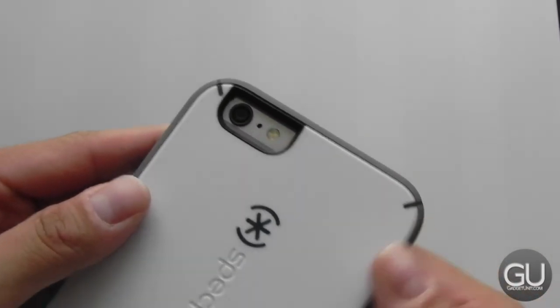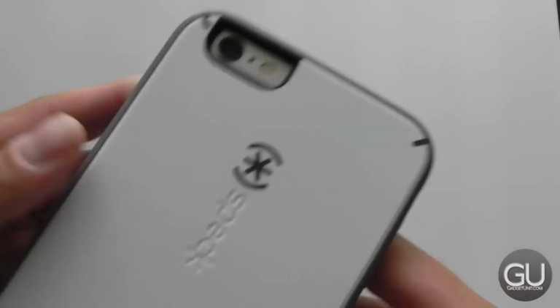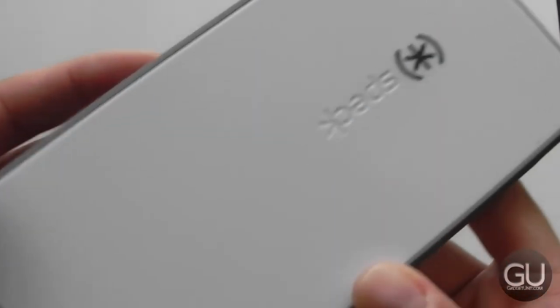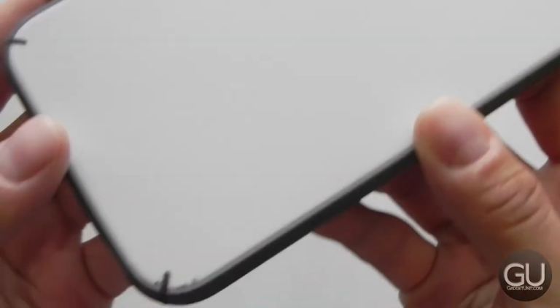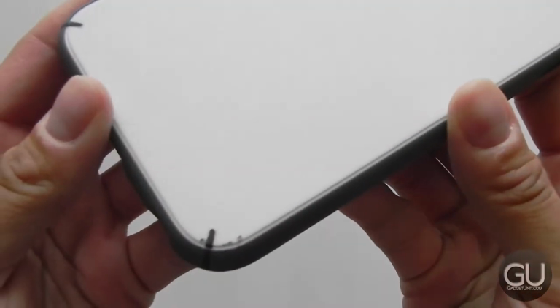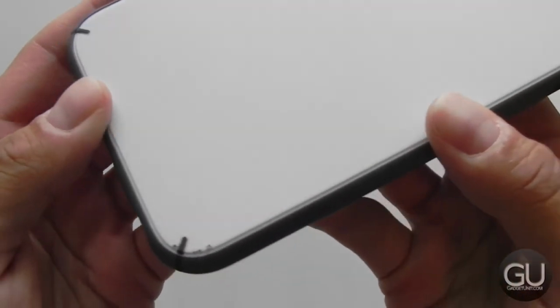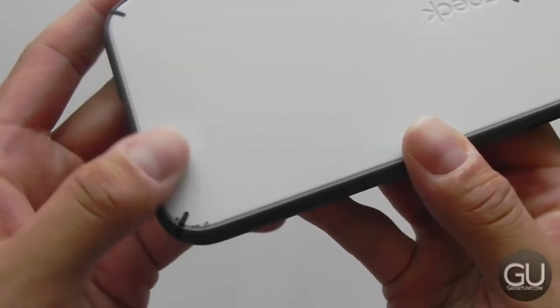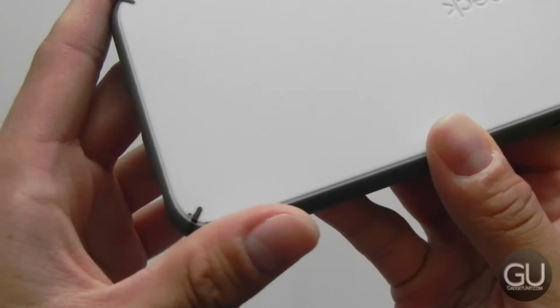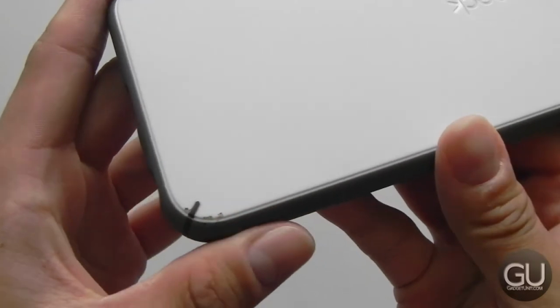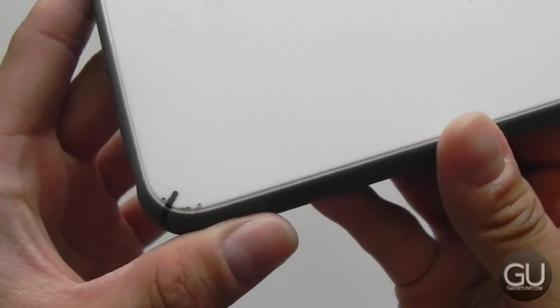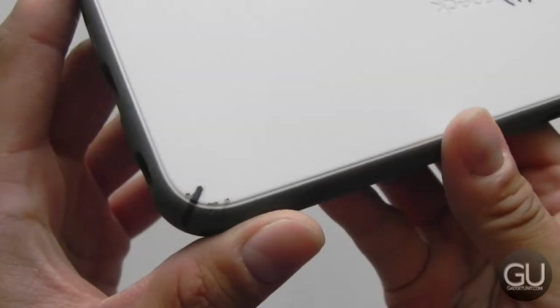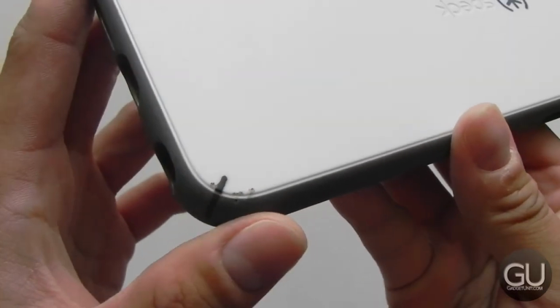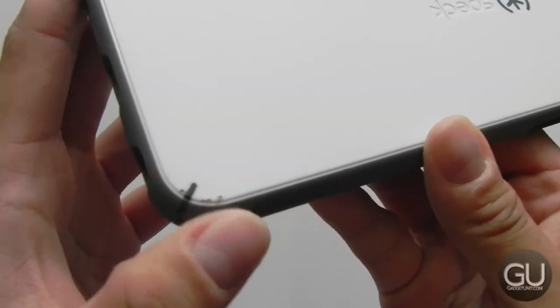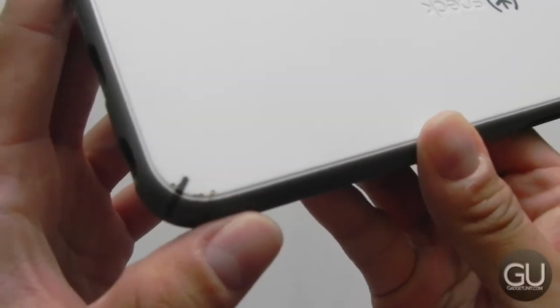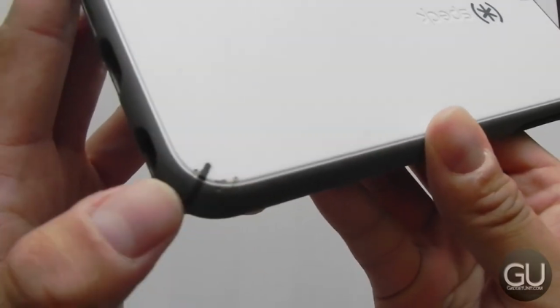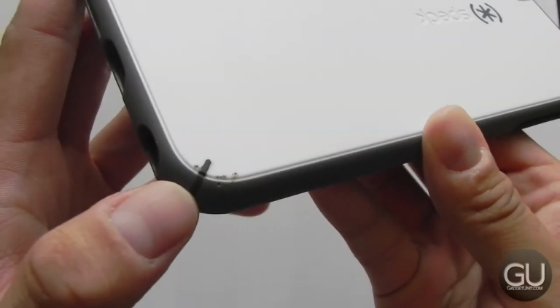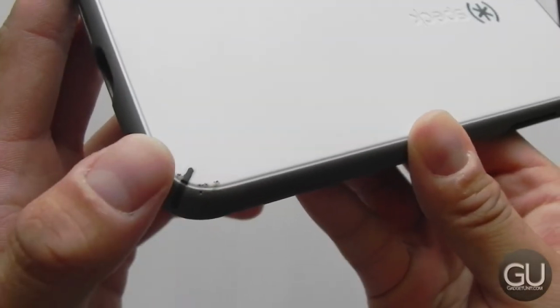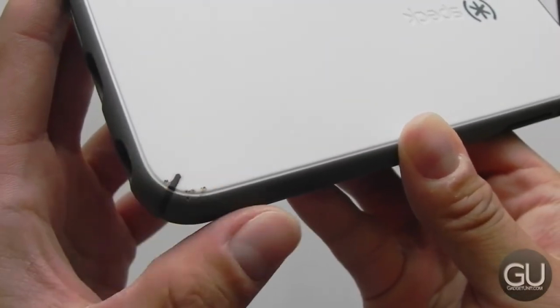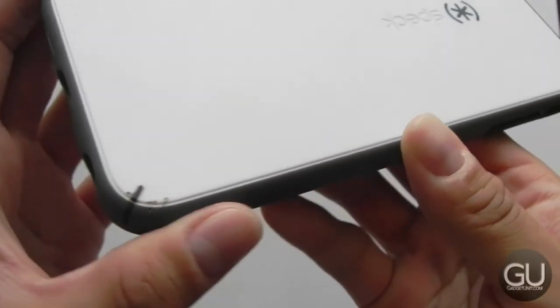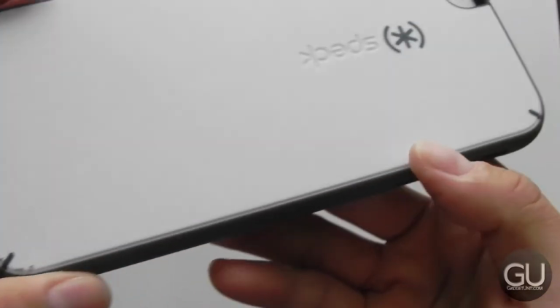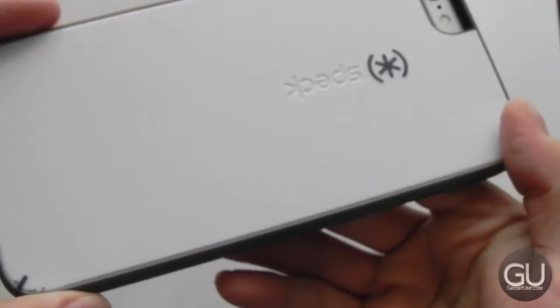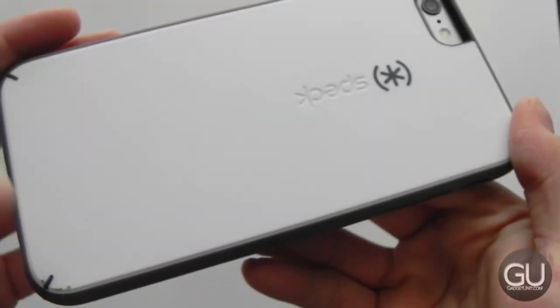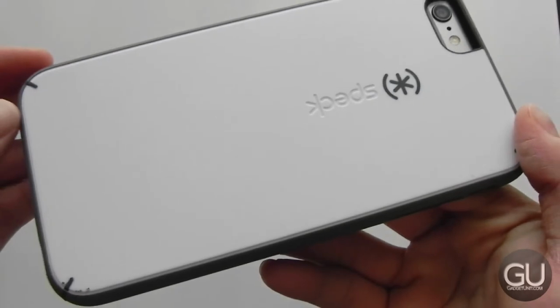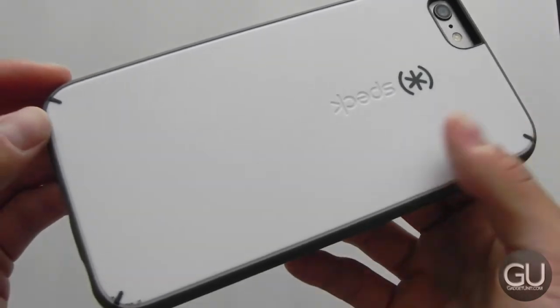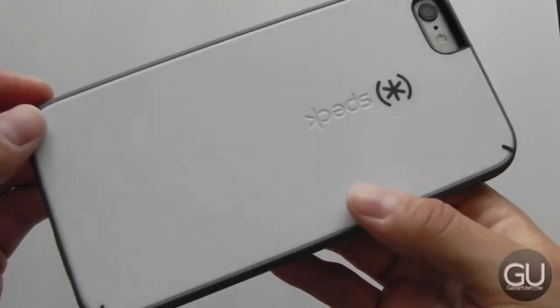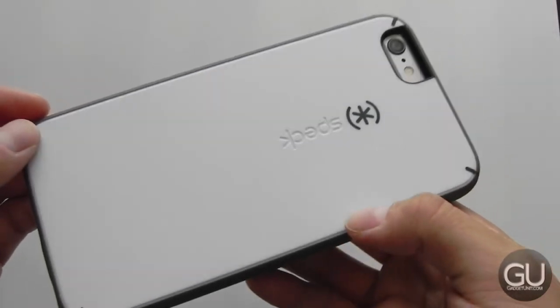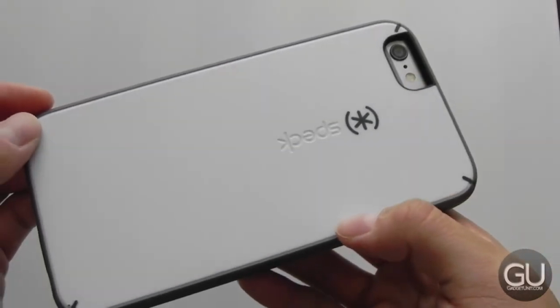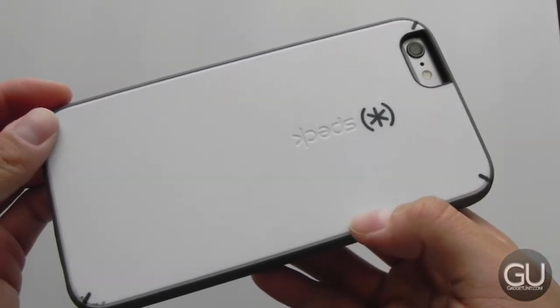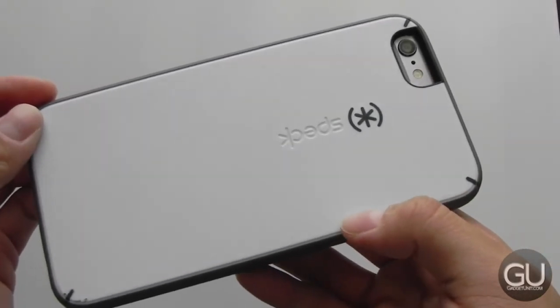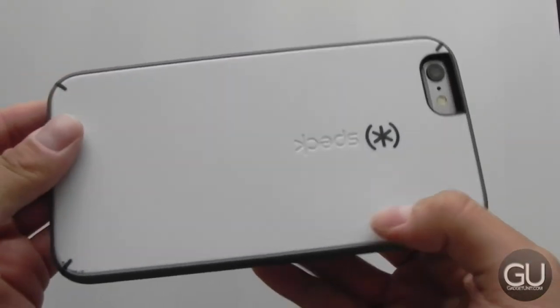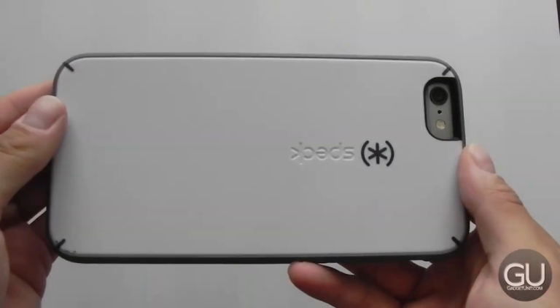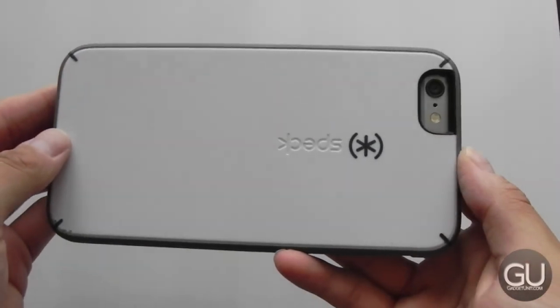I have had a few drops — I wouldn't say minor. They were from about four feet high onto concrete, and there's a little bit of damage to the case here and there, but ultimately, as long as there's damage to the case and not the phone, then all is good.